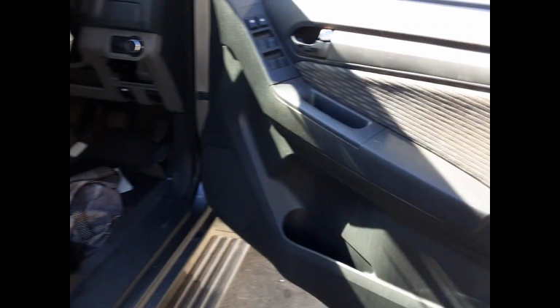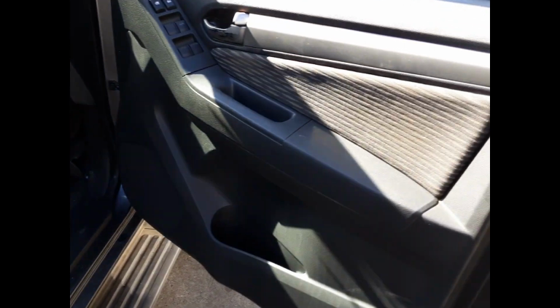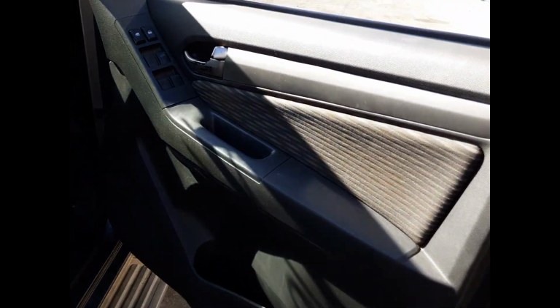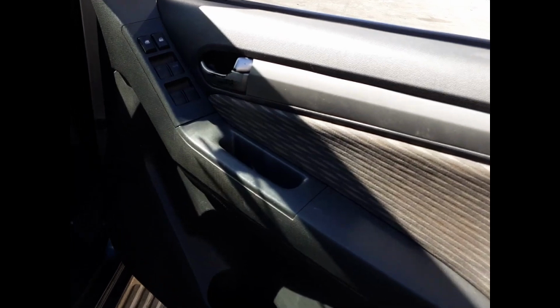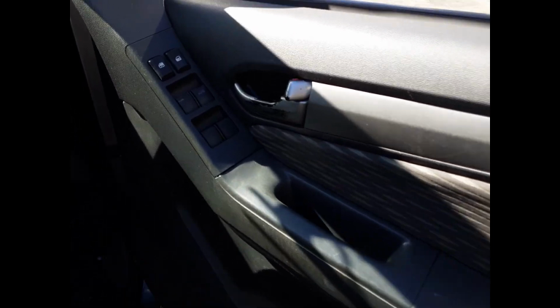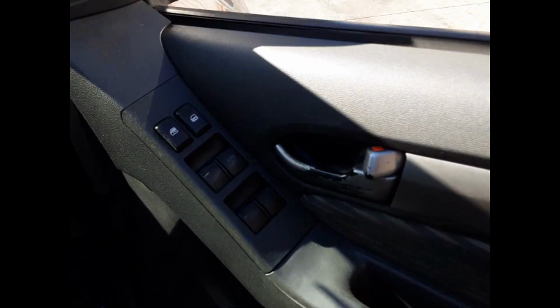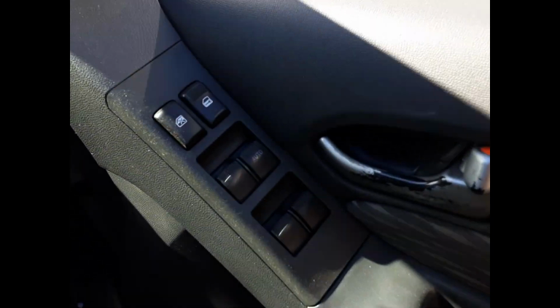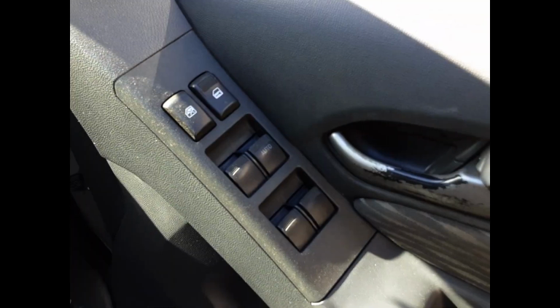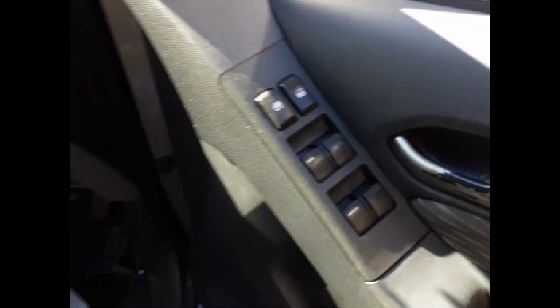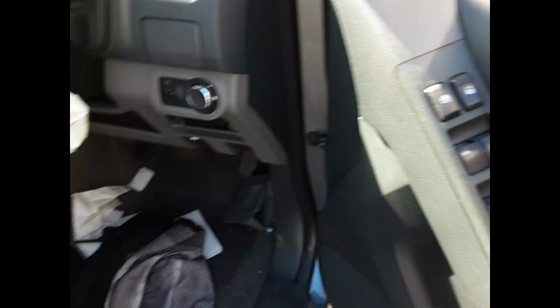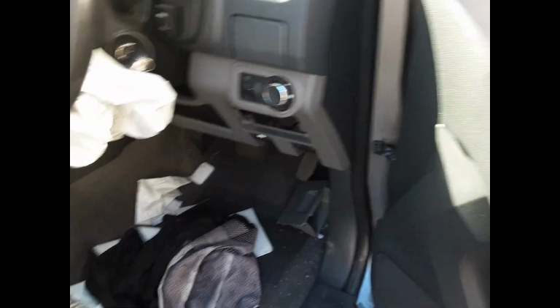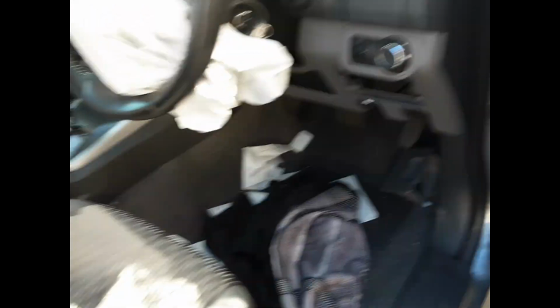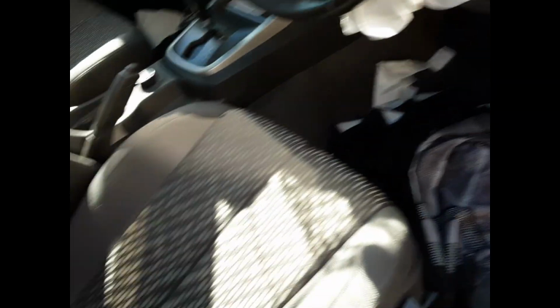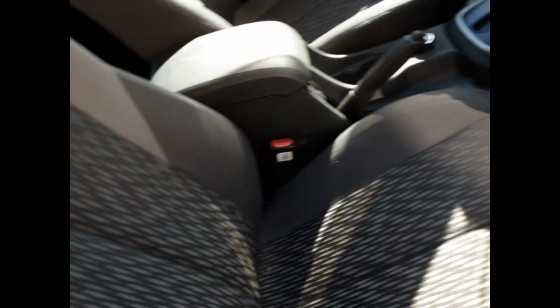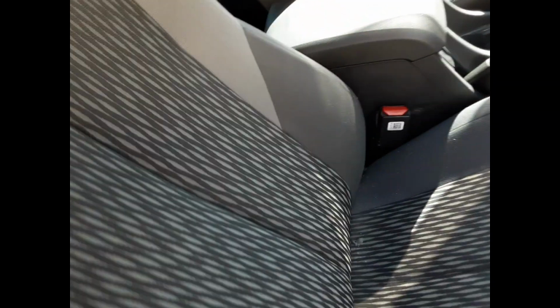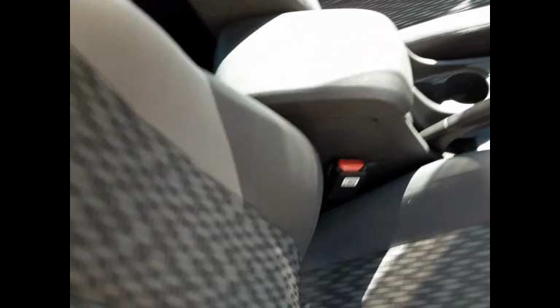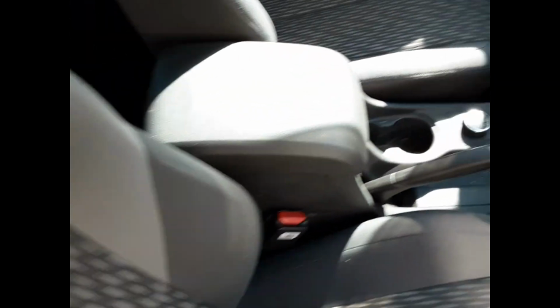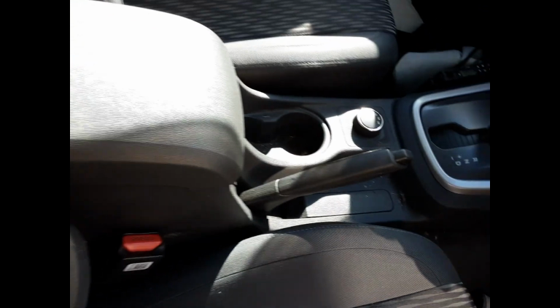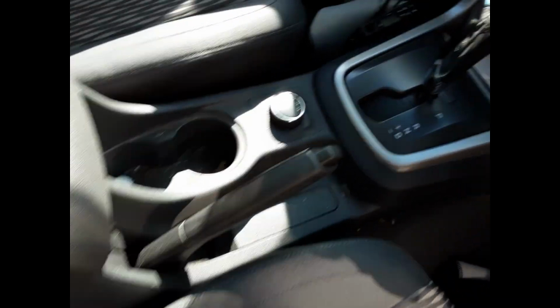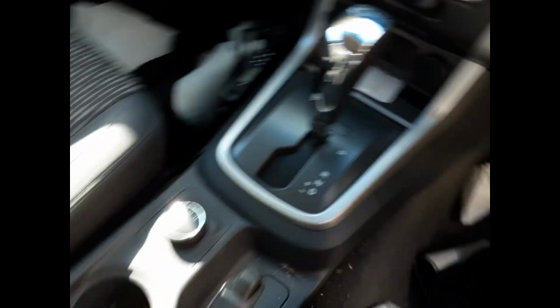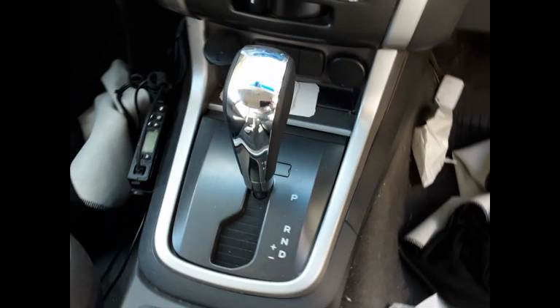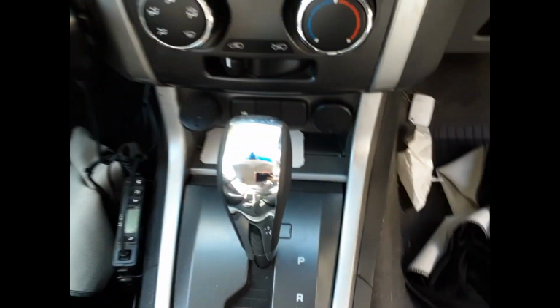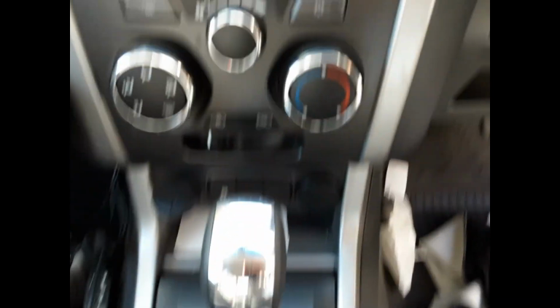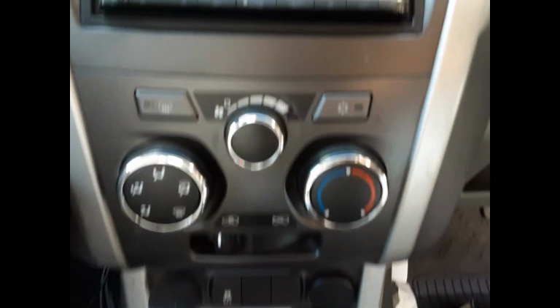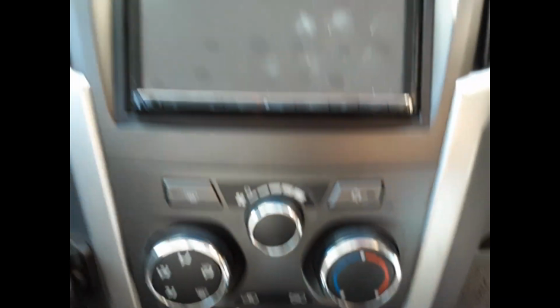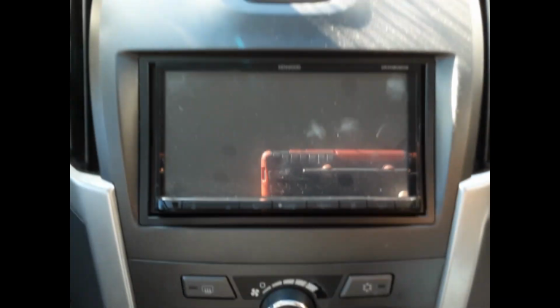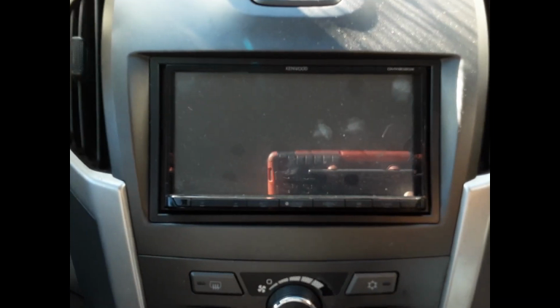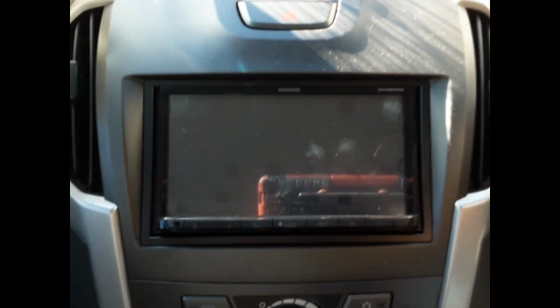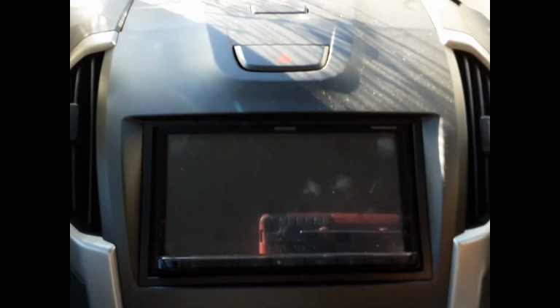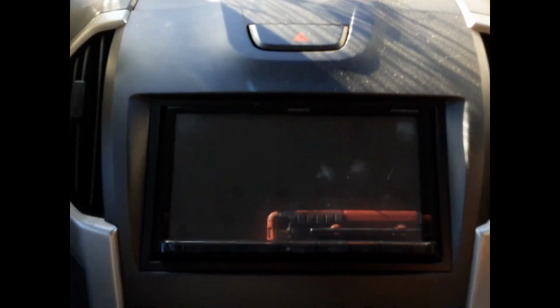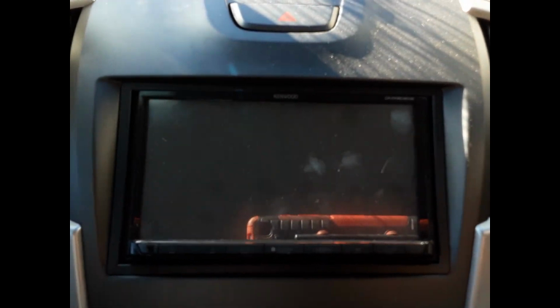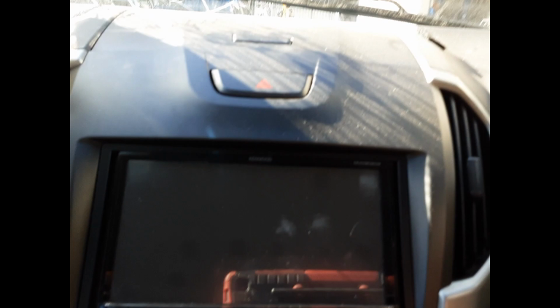We have the driver side door trim and power window master switch. This vehicle is fitted with grey cloth interior, an automatic type console, automatic gear shifter, heater controls, and an aftermarket Kenwood touch screen media player.